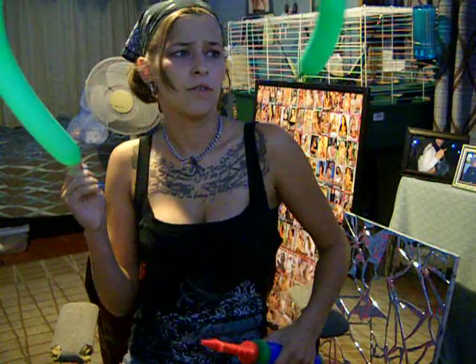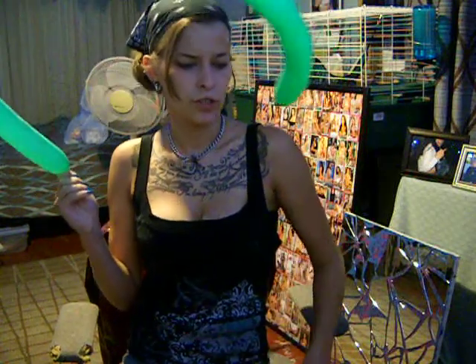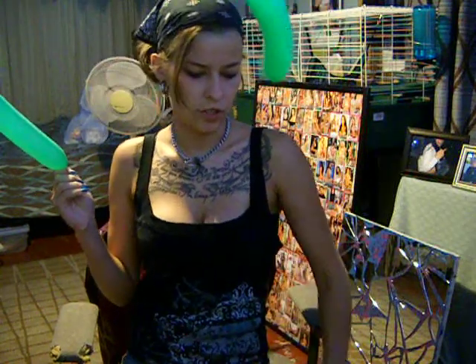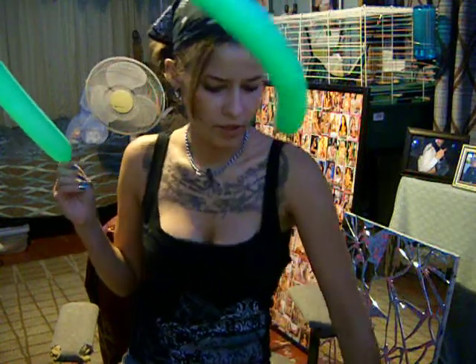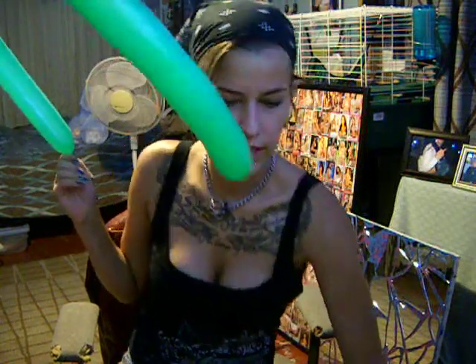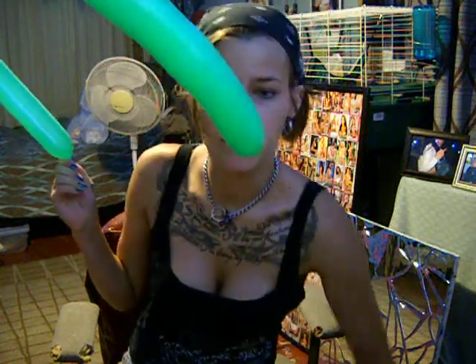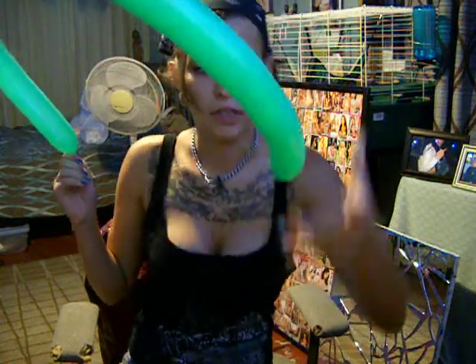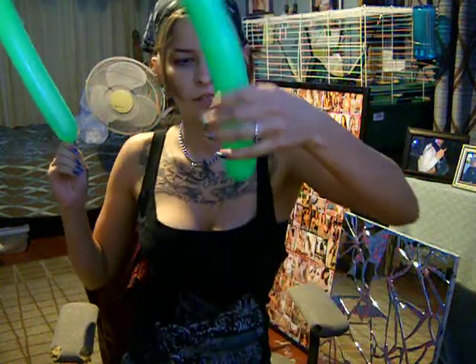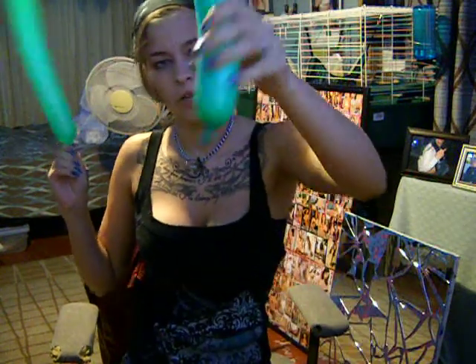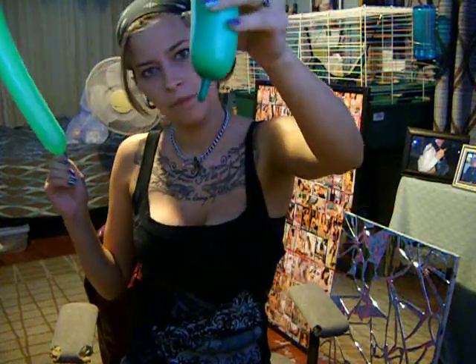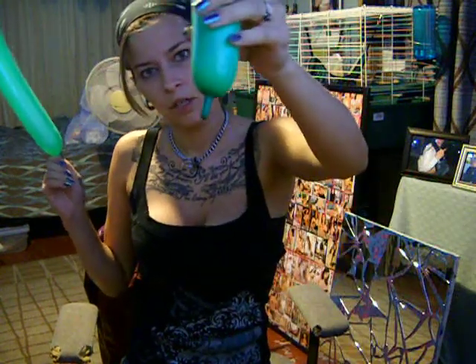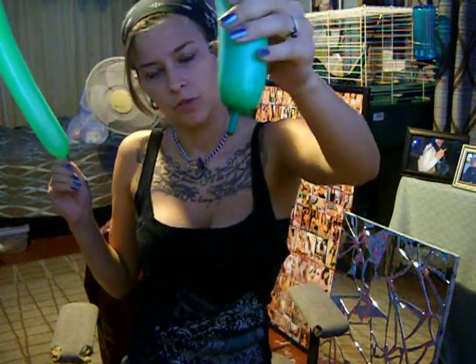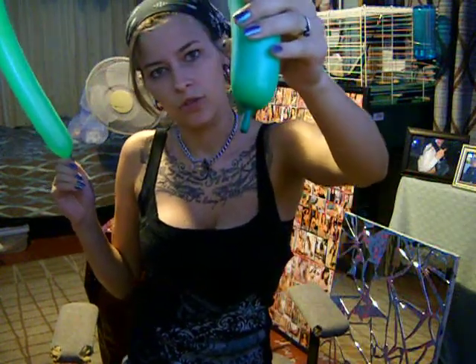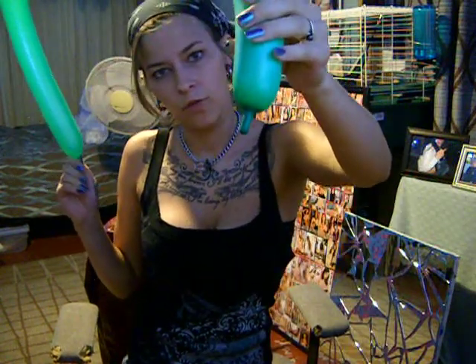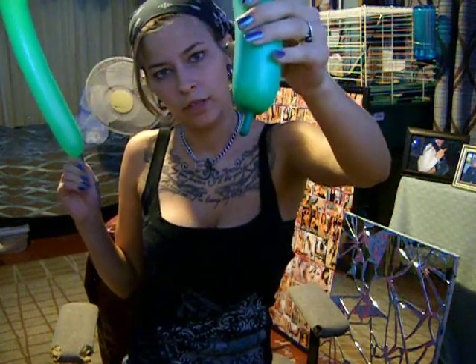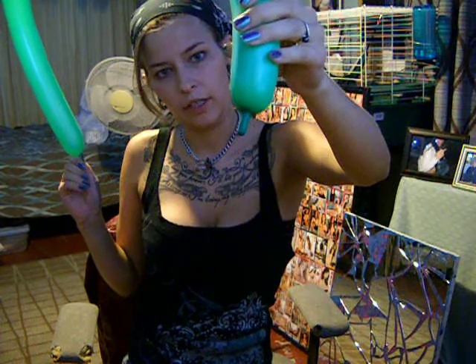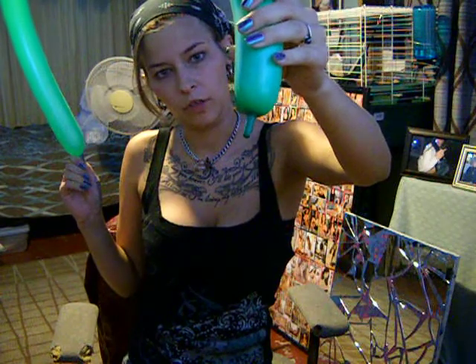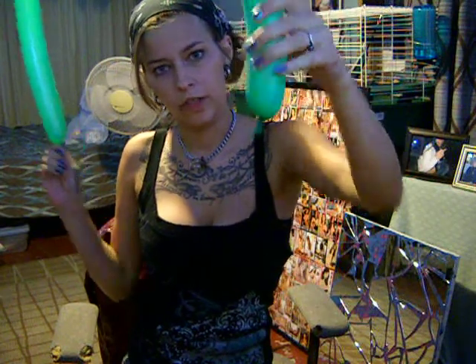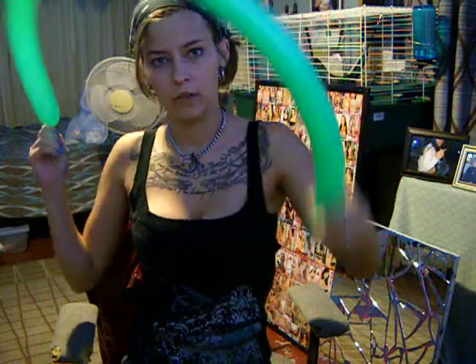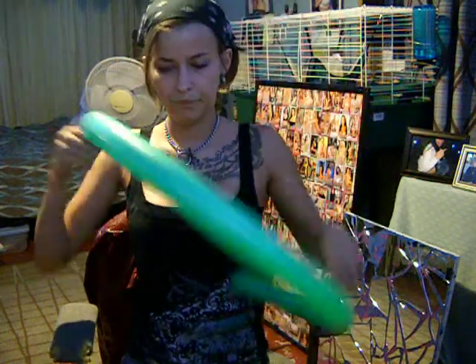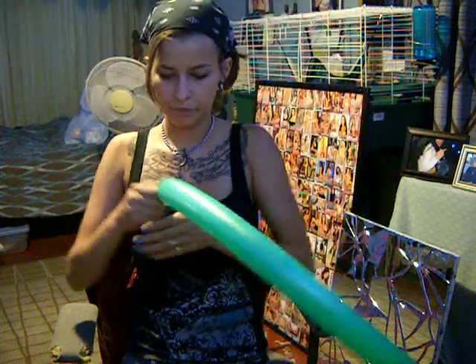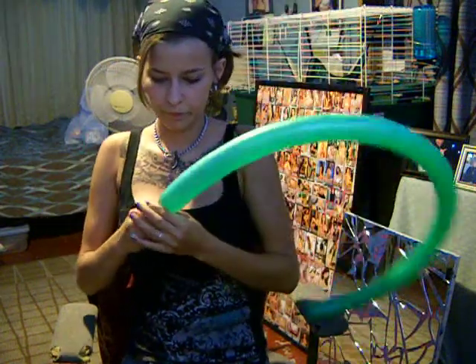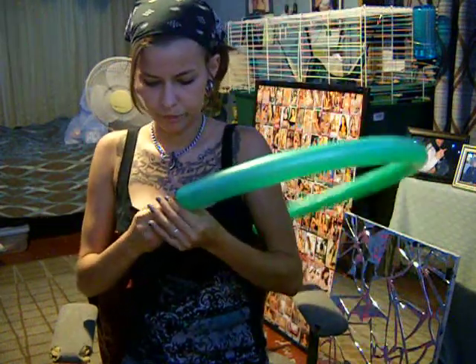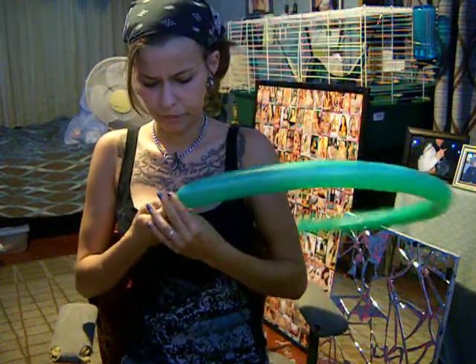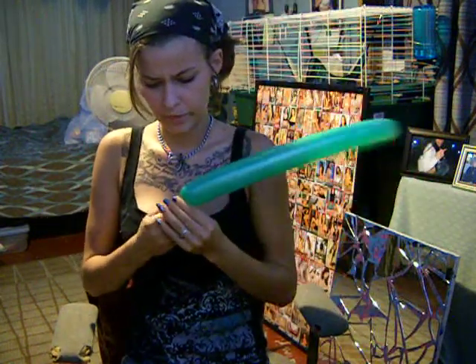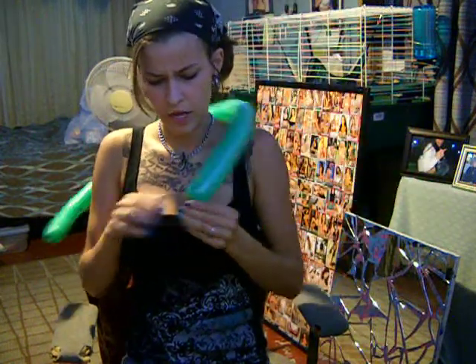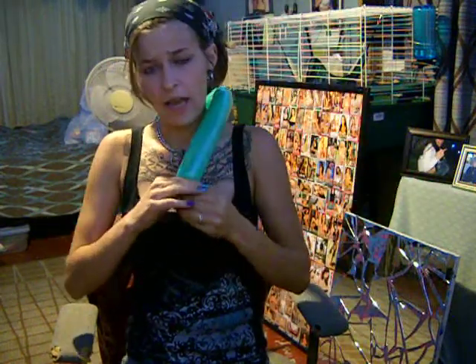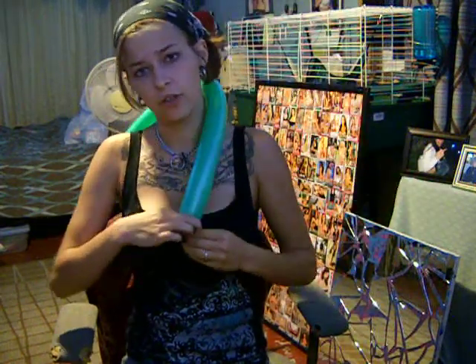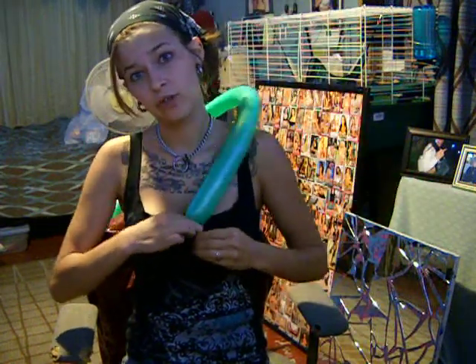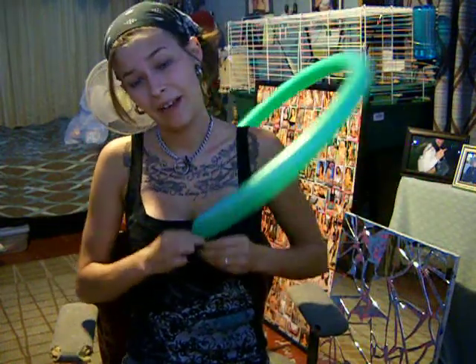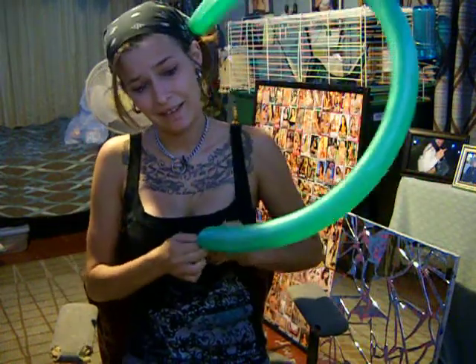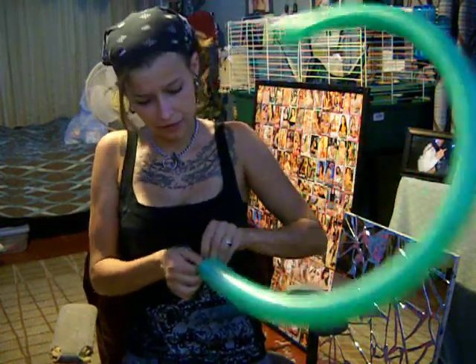Of course you are going to want the end to have a little extra, because when you do fold it, it will fill out. And you are going to tie the end.